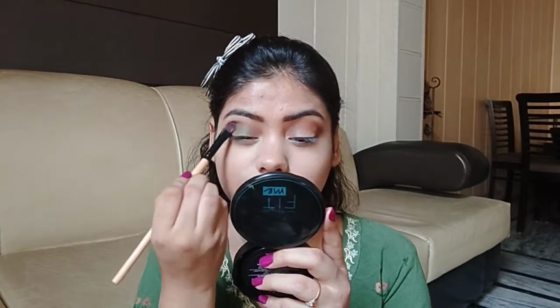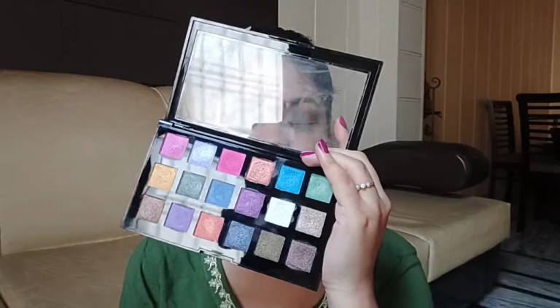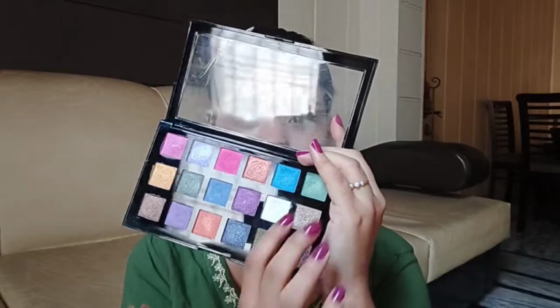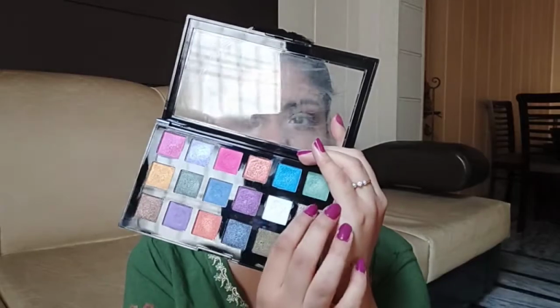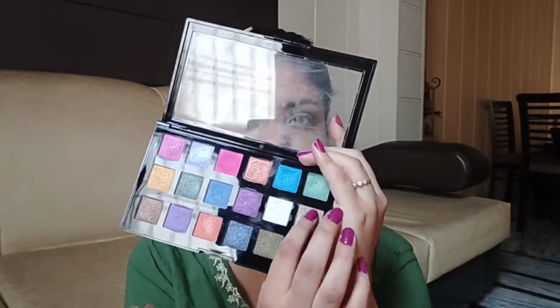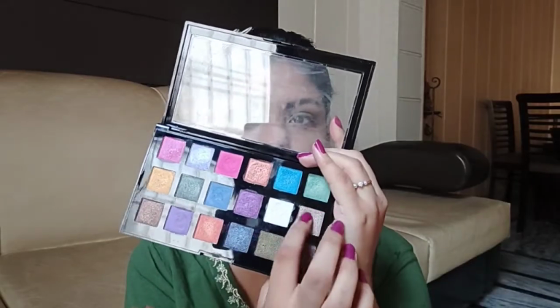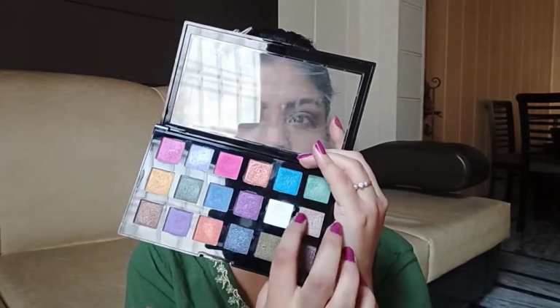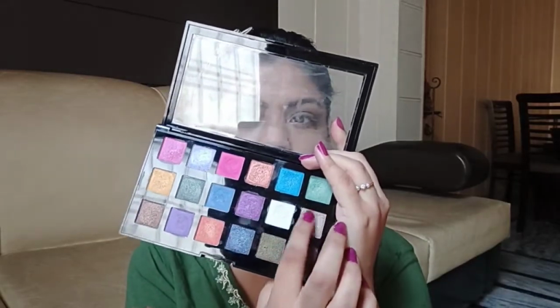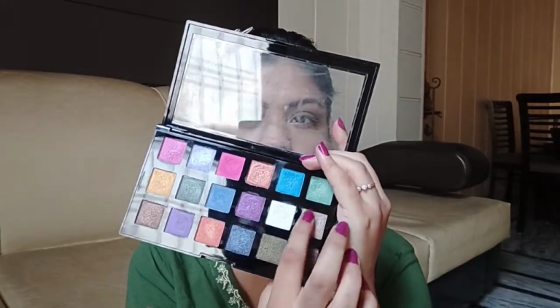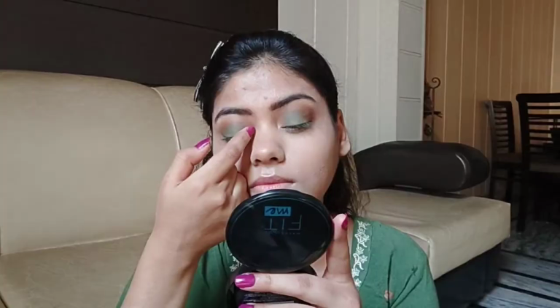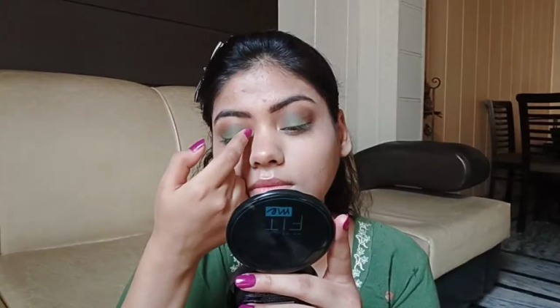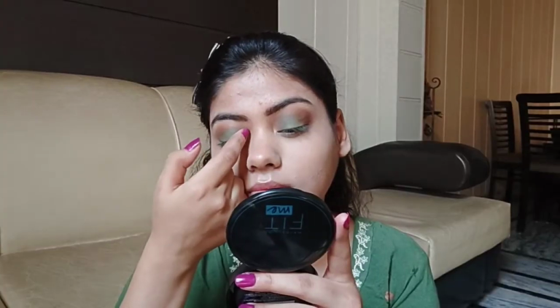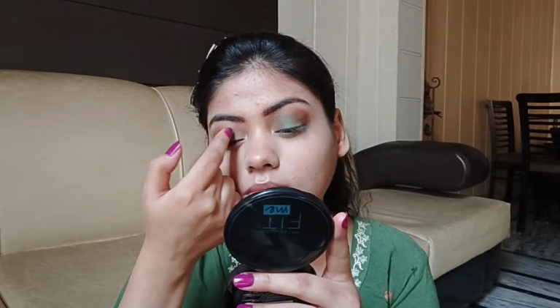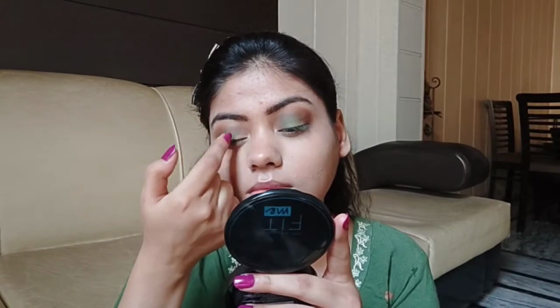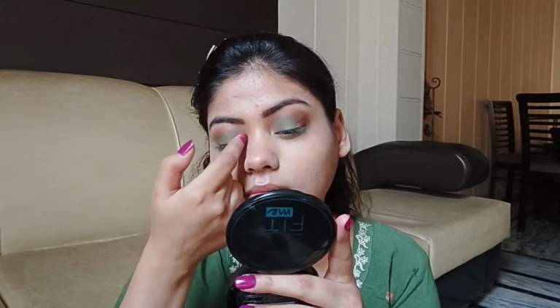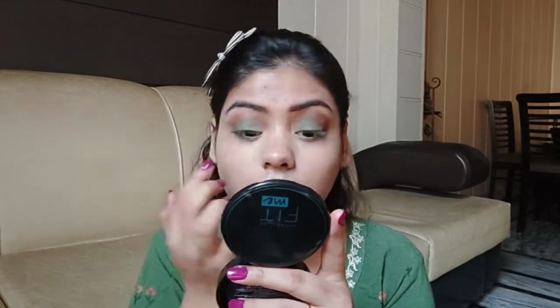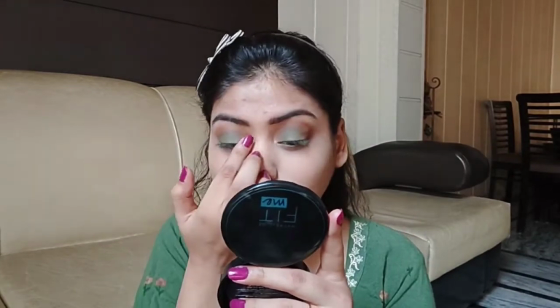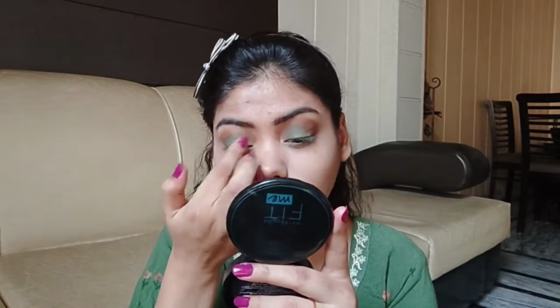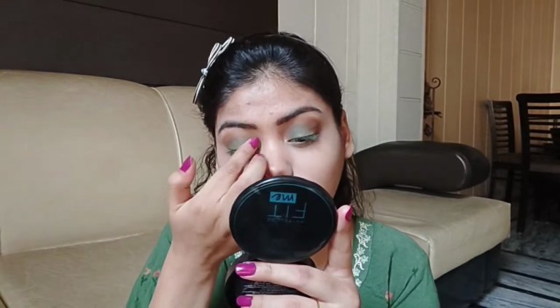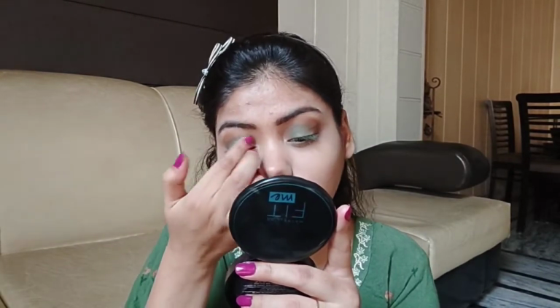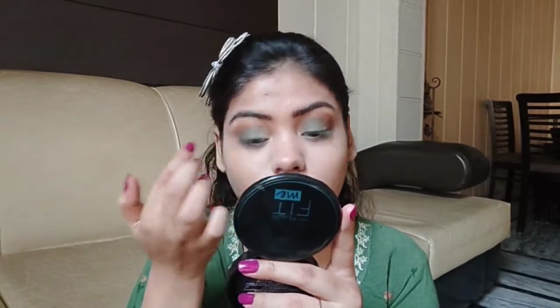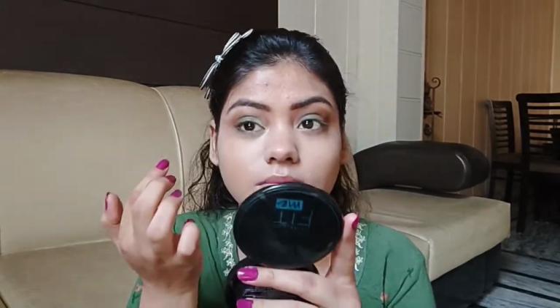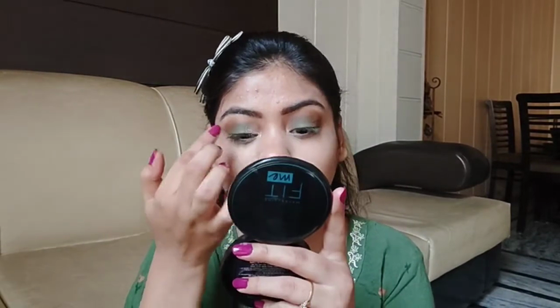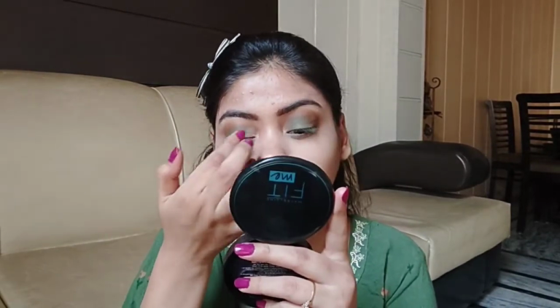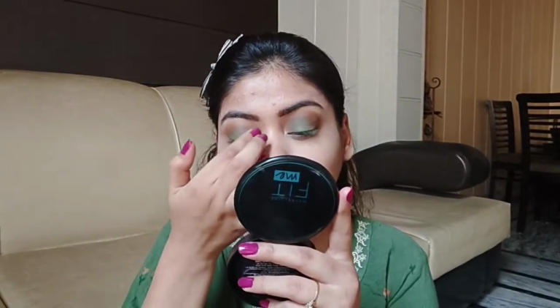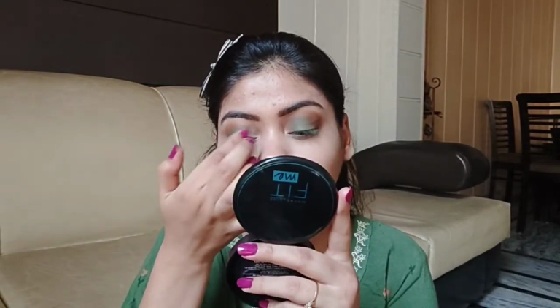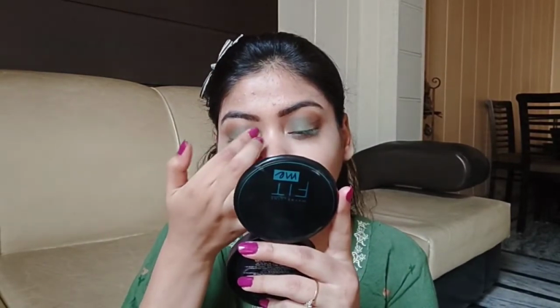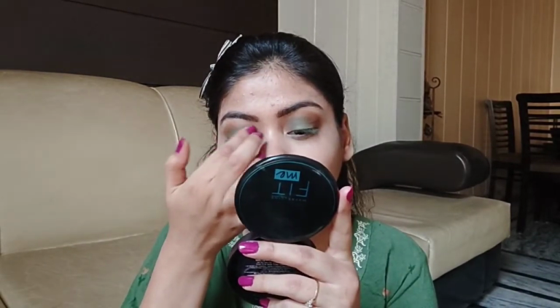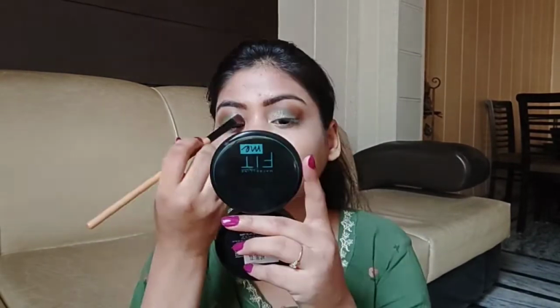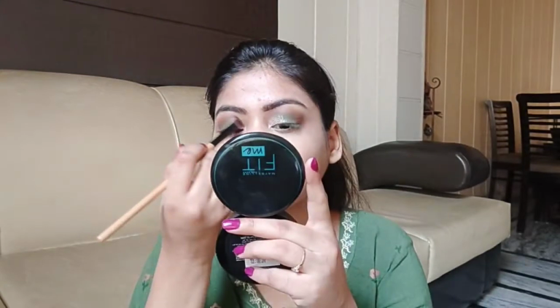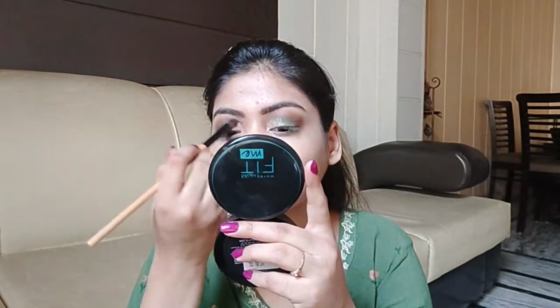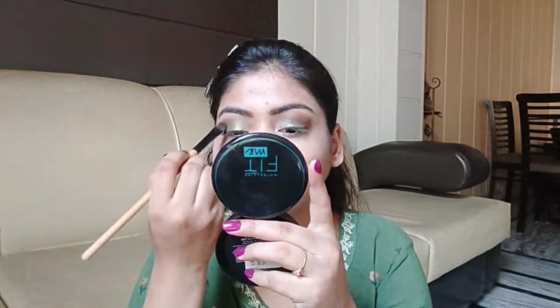After that, I am using this glitter shade from Swiss Beauty's palette. I will apply it on the other half of the eyelid.